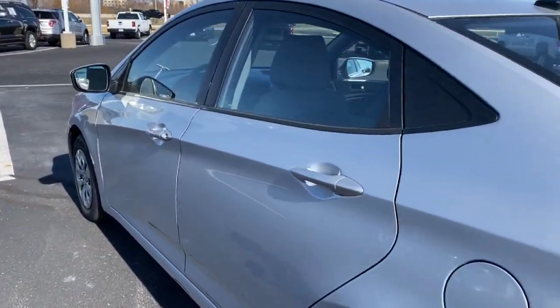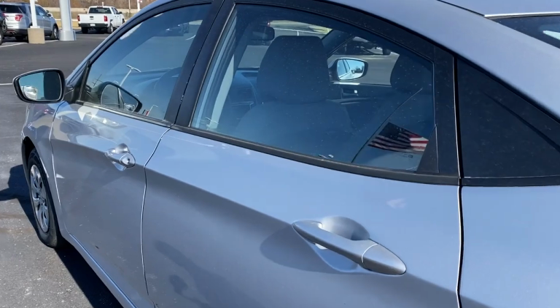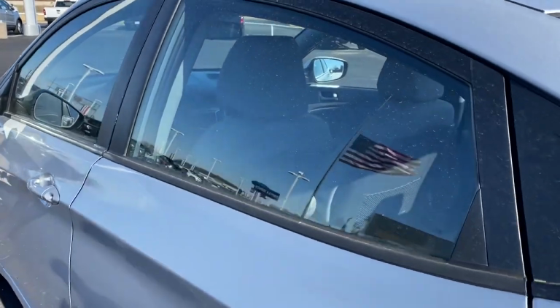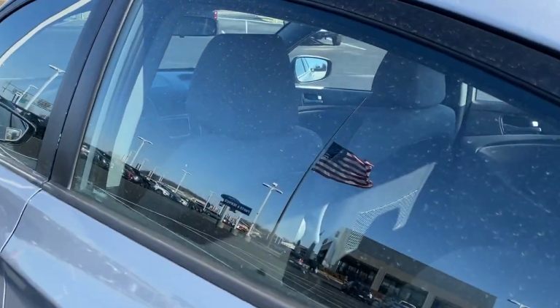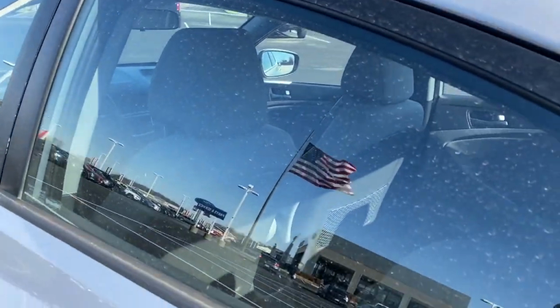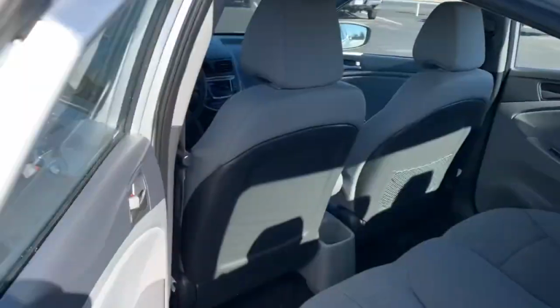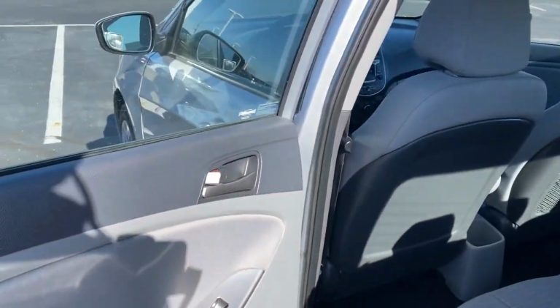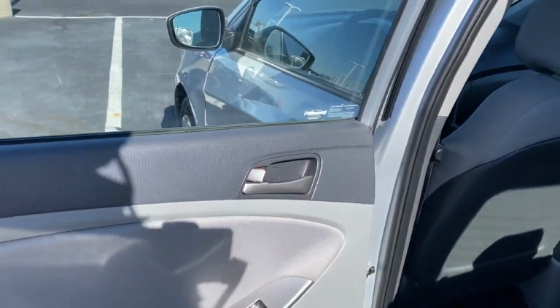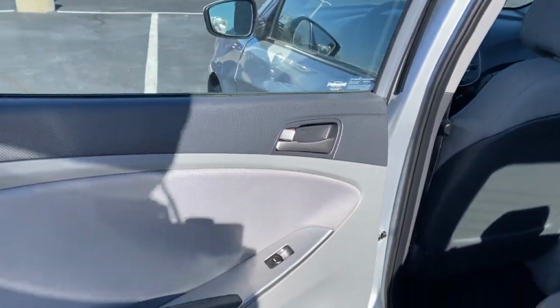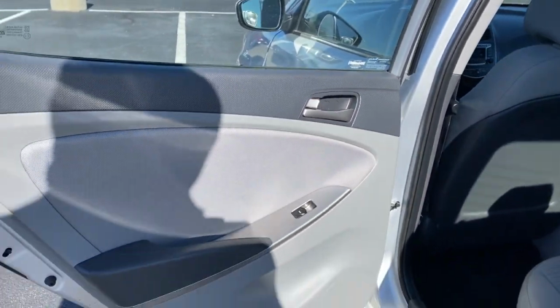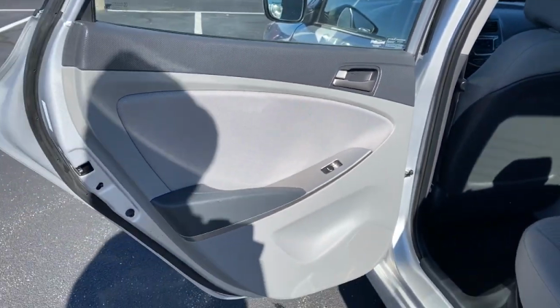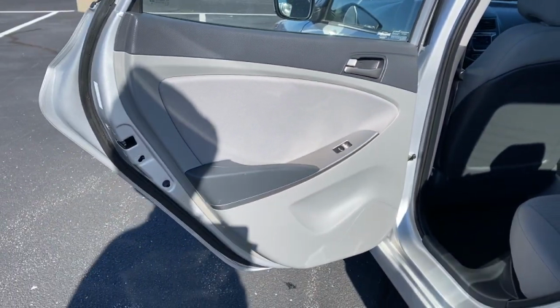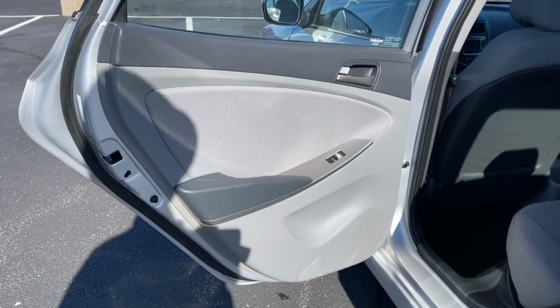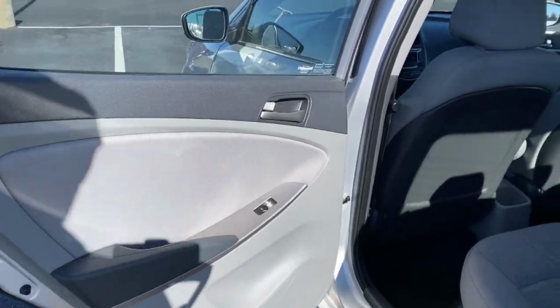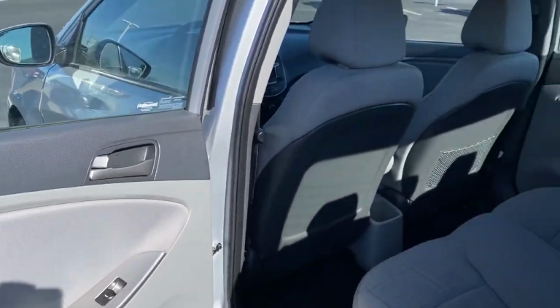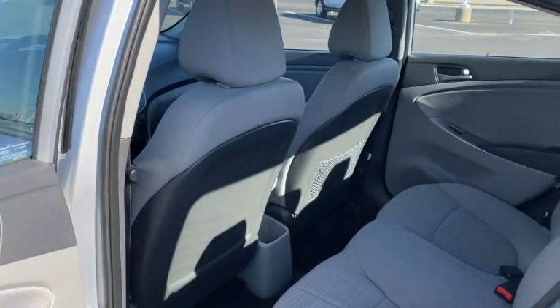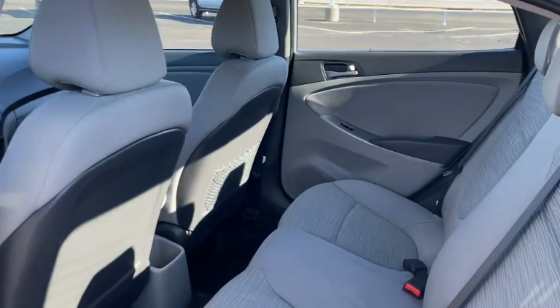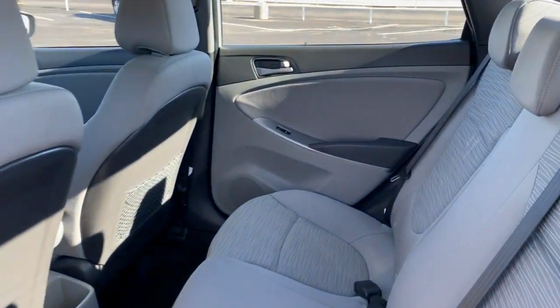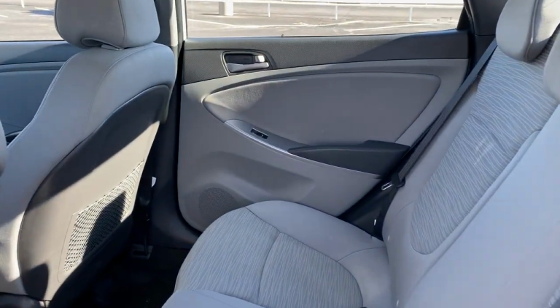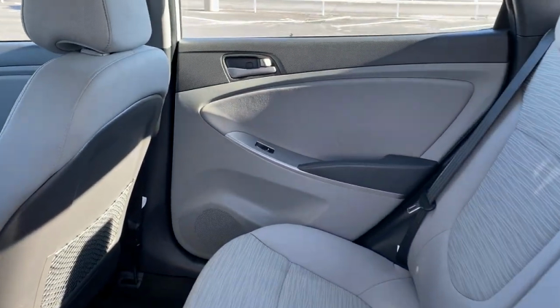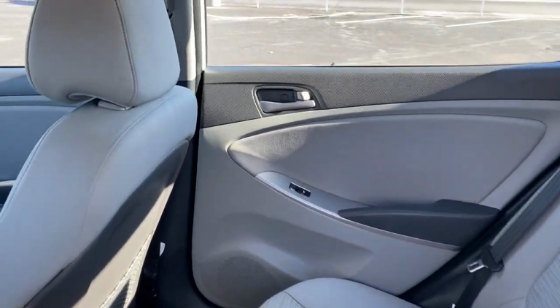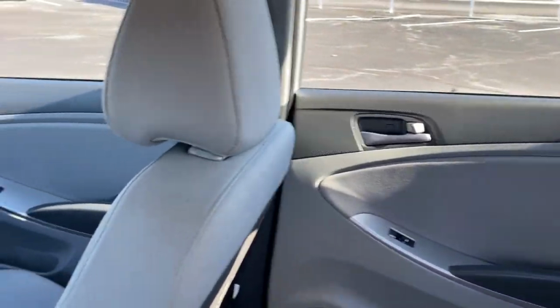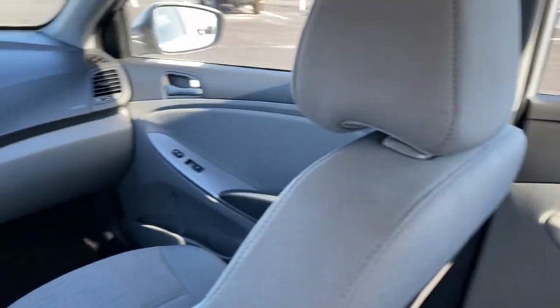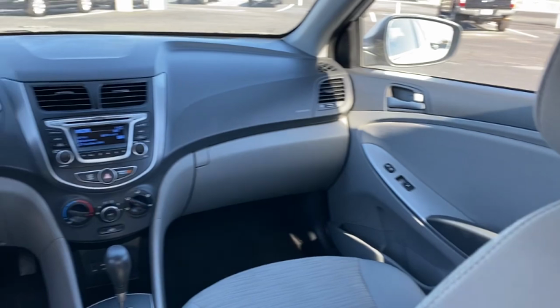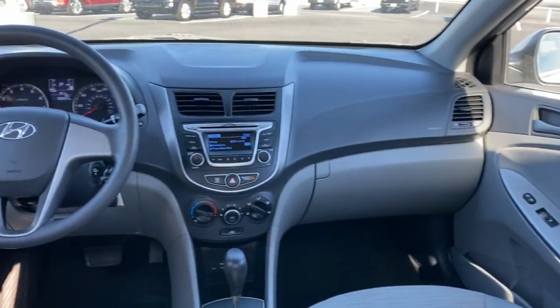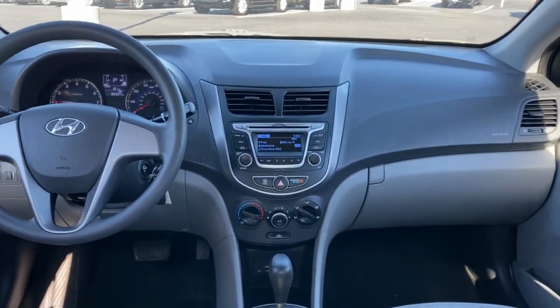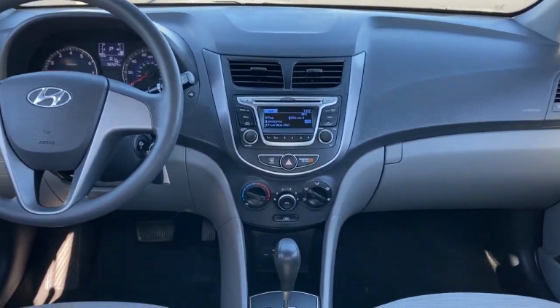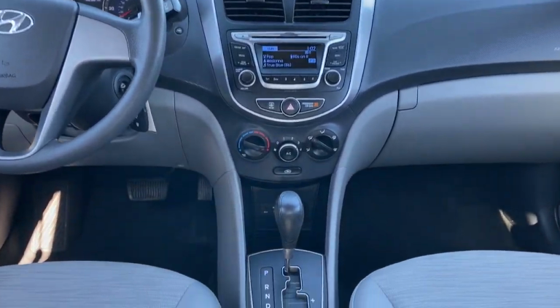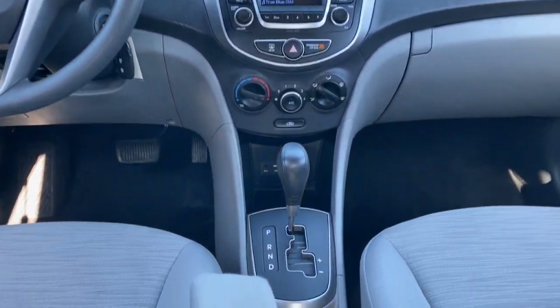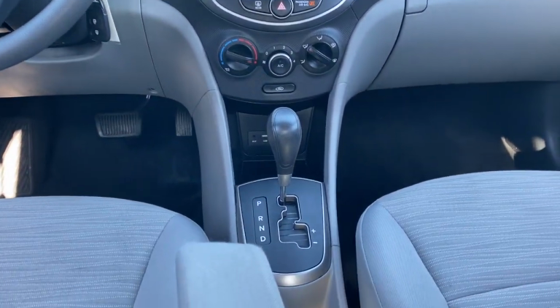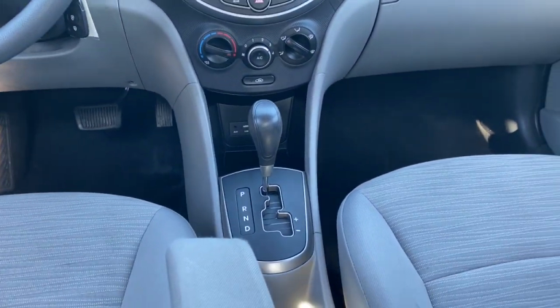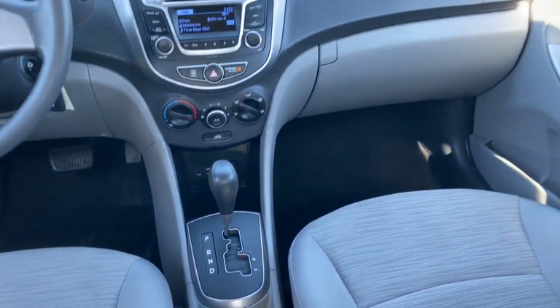Keyless entry, satellite radio, stability control, intermittent wipers, pass-through rear seat, traction control, passenger vanity mirror, adjustable steering wheel, trip computer, auxiliary audio input.